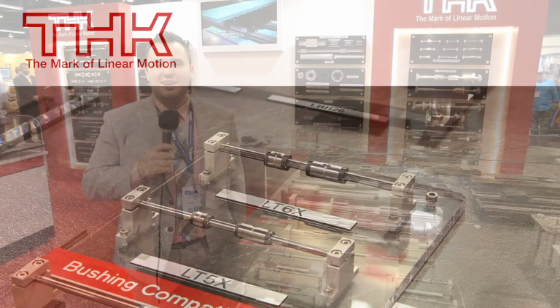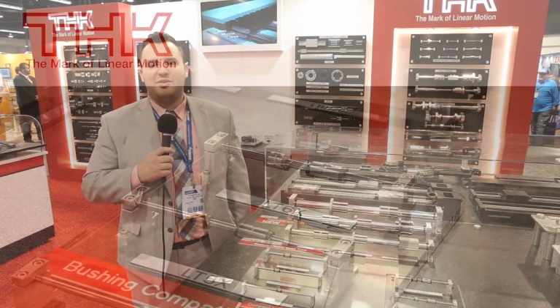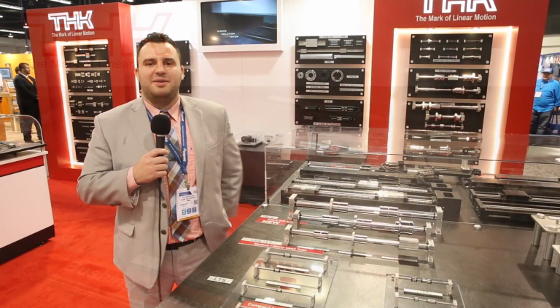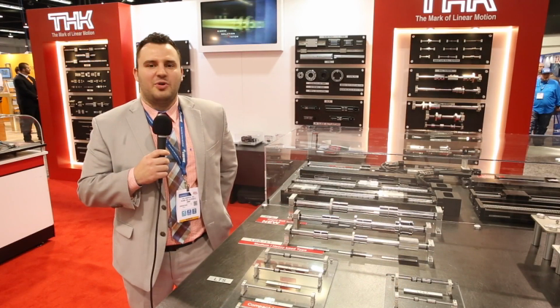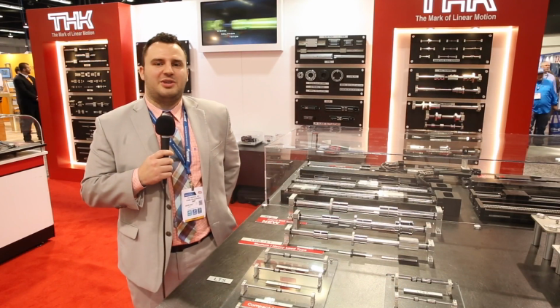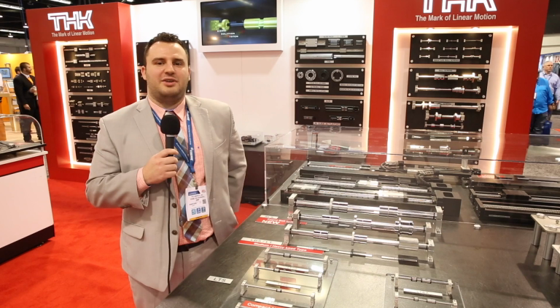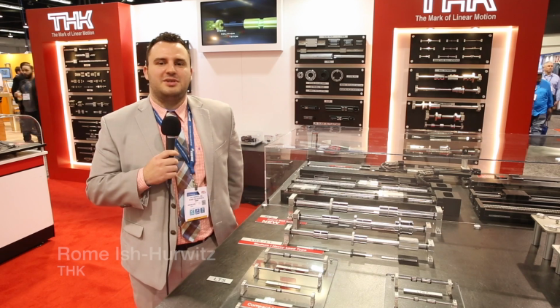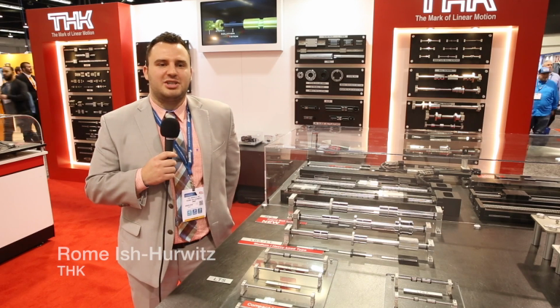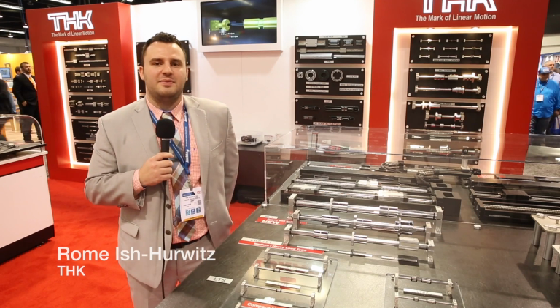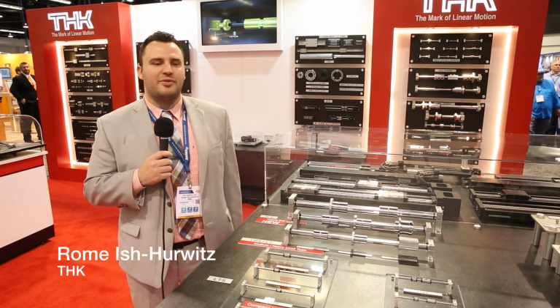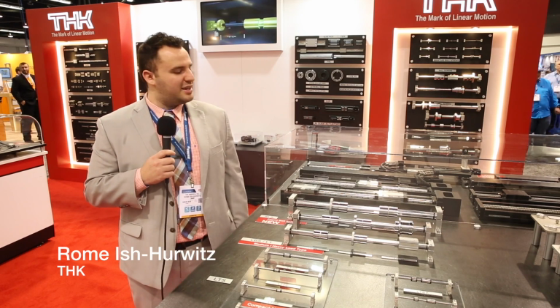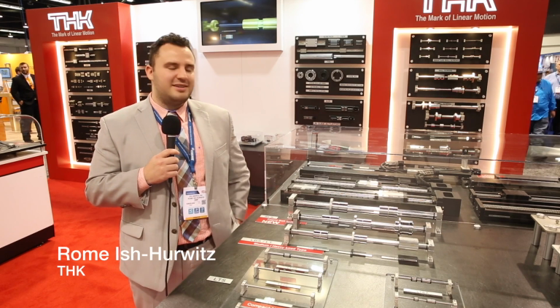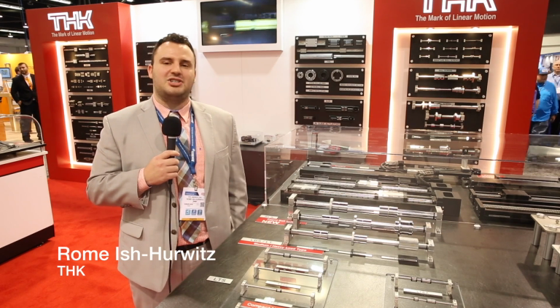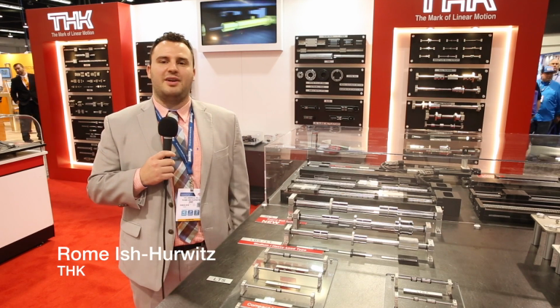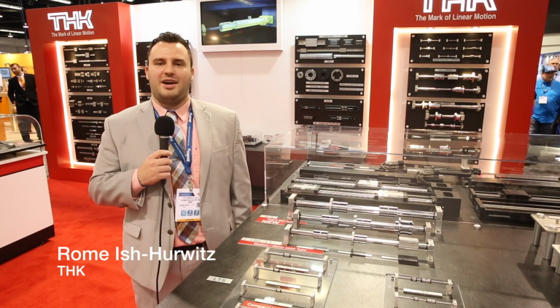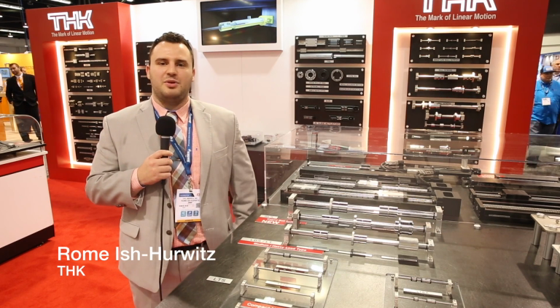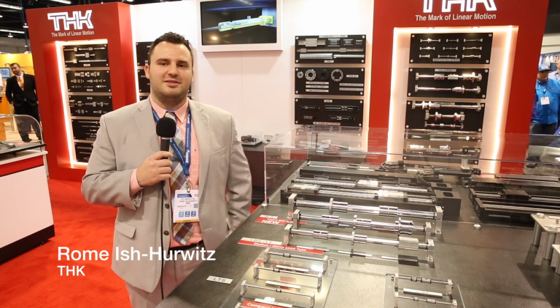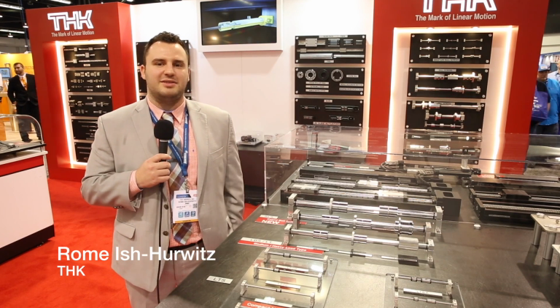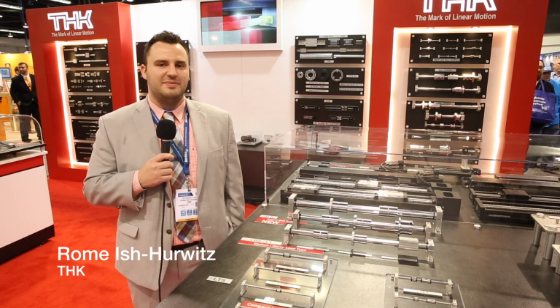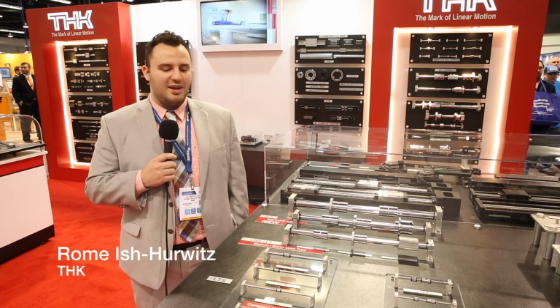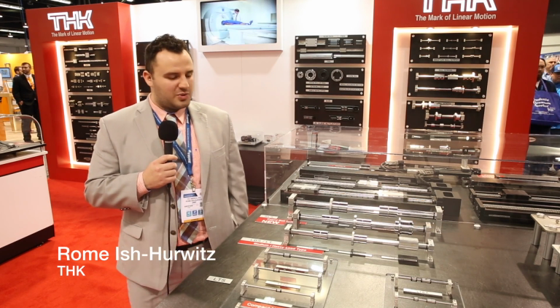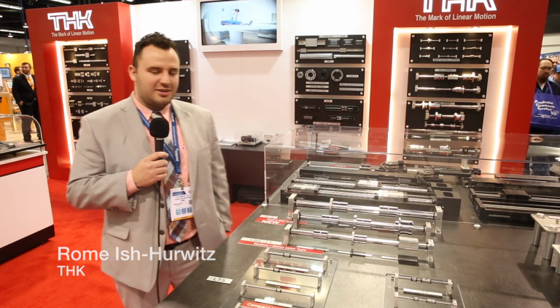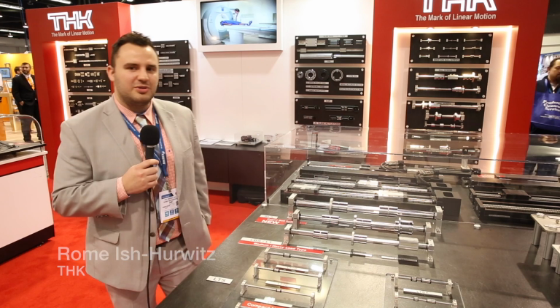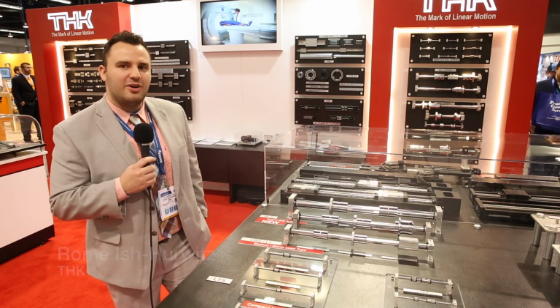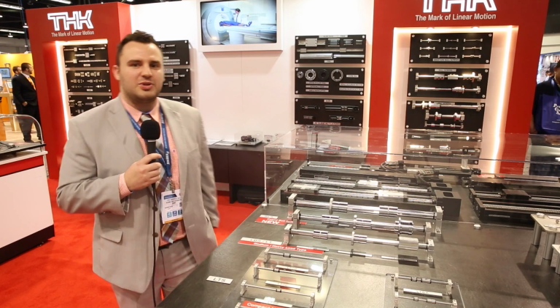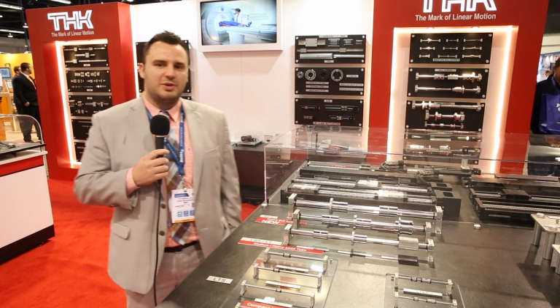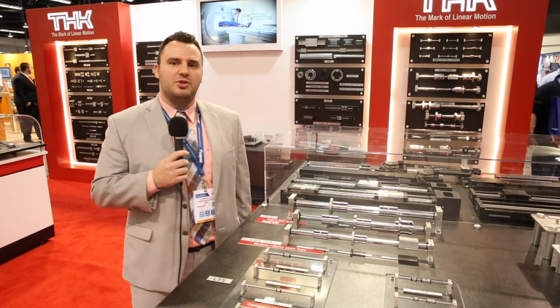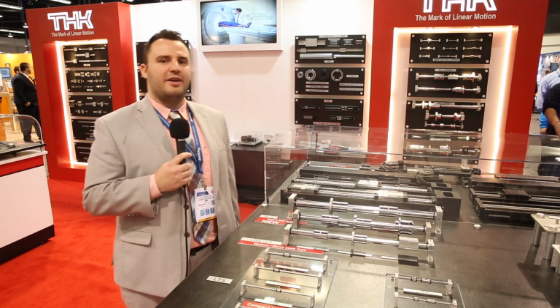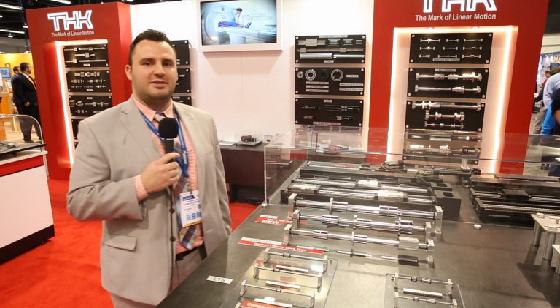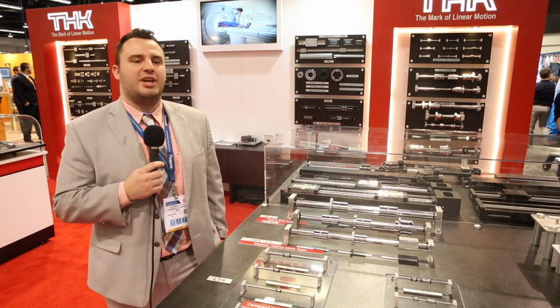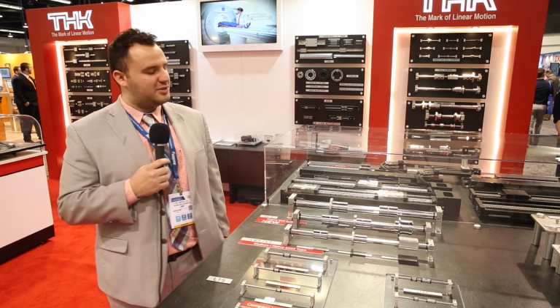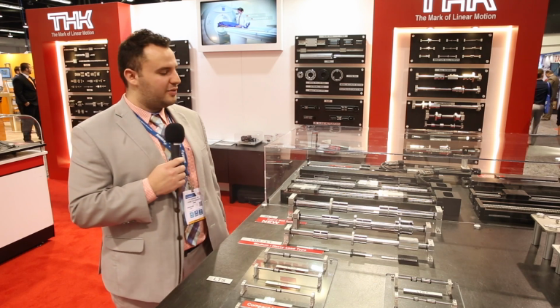Hey everybody, Romus Sherwitz here from THK at the ATX Show in Anaheim 2017. Just wanted to introduce you all to some of the new products that THK has to offer.